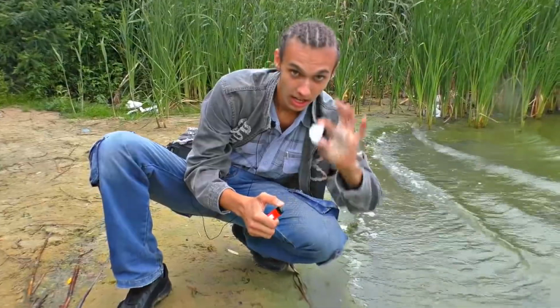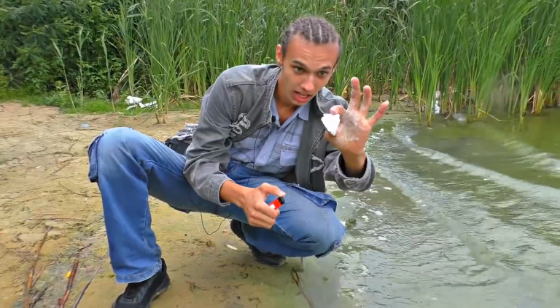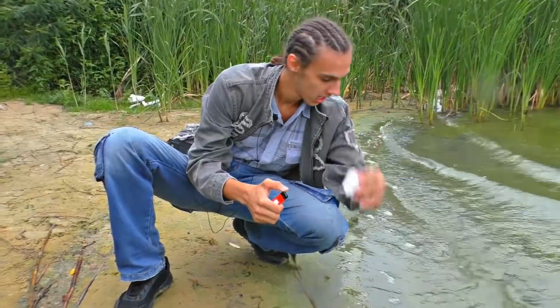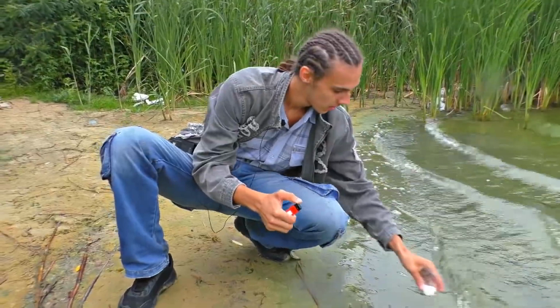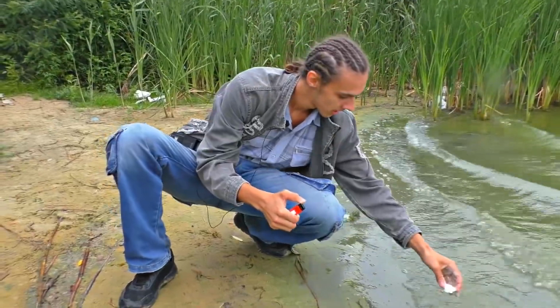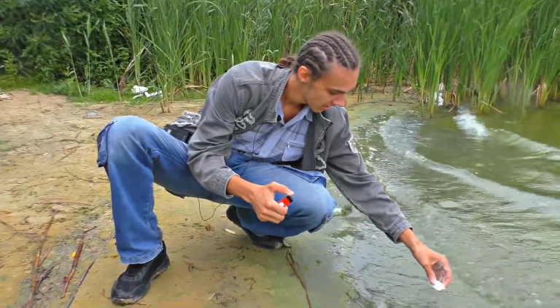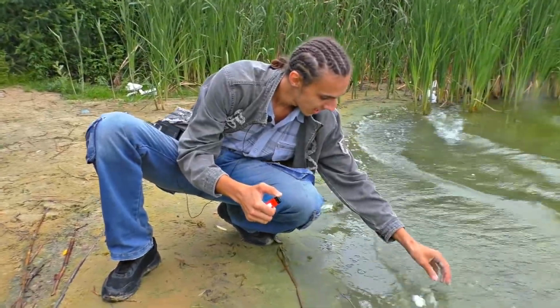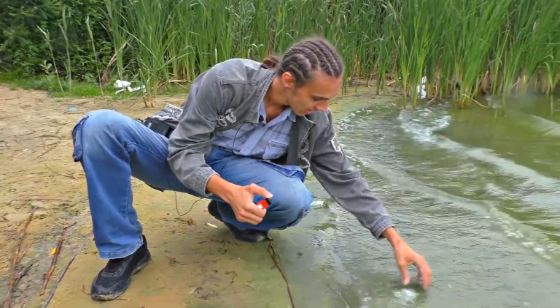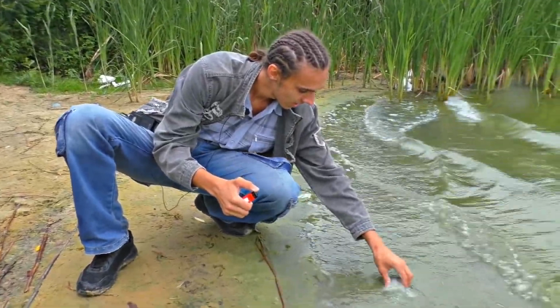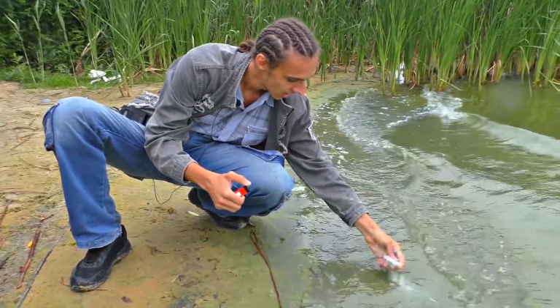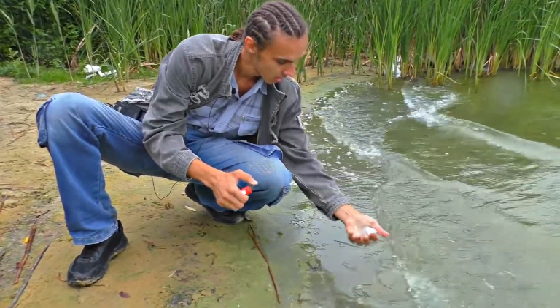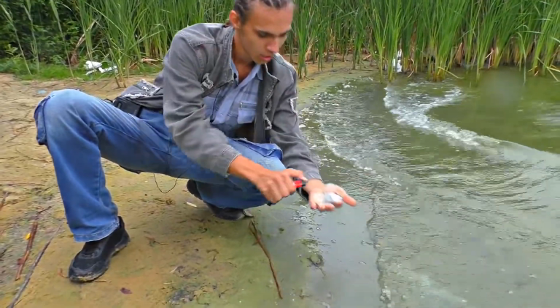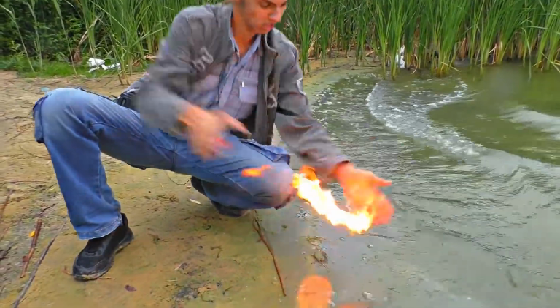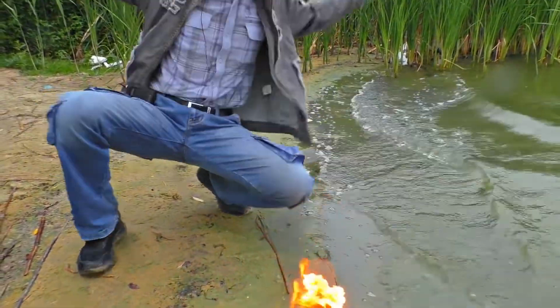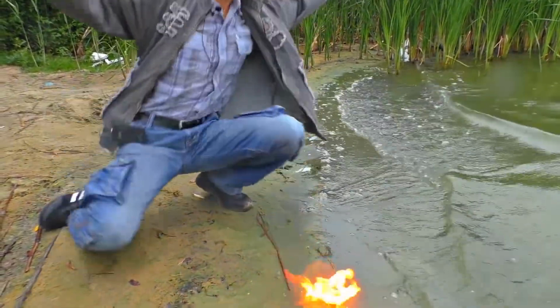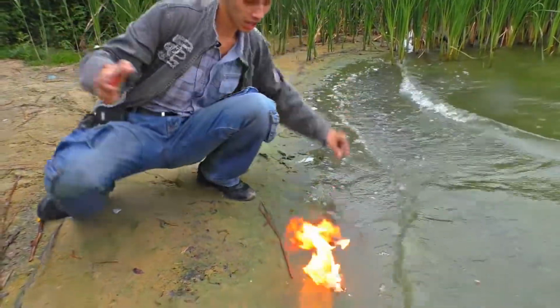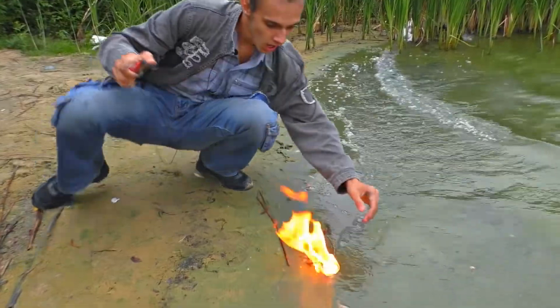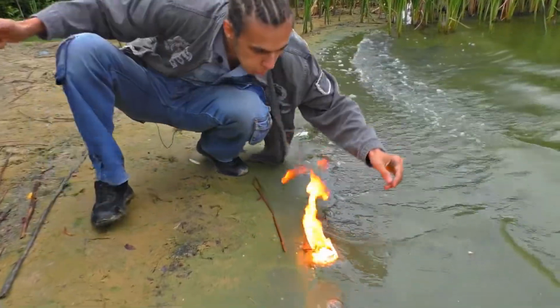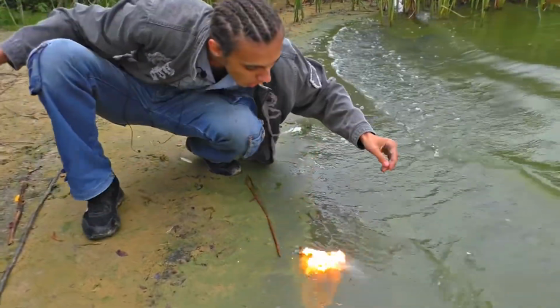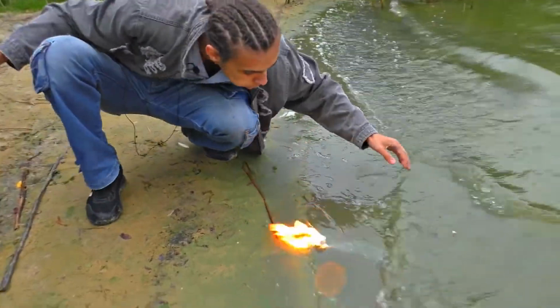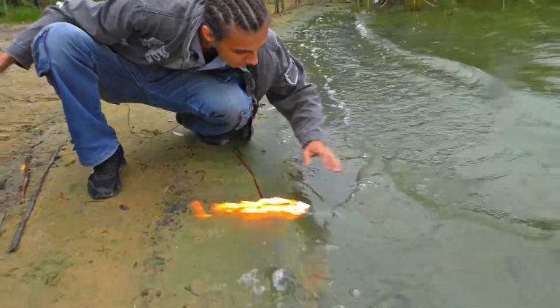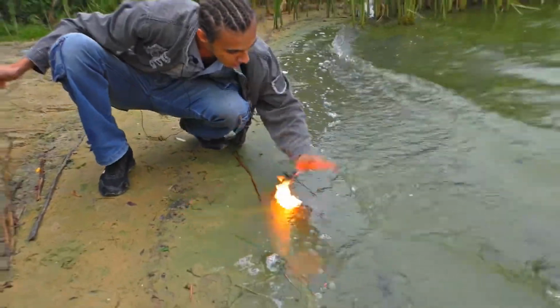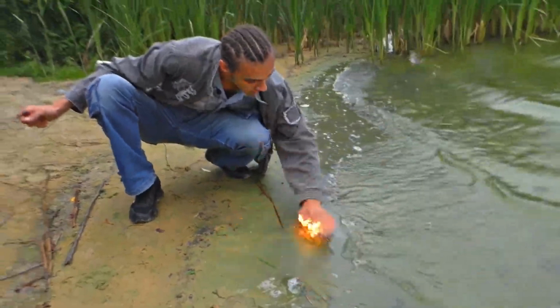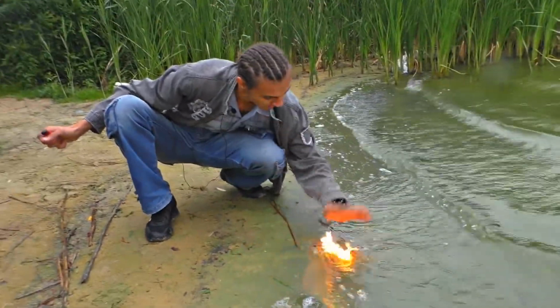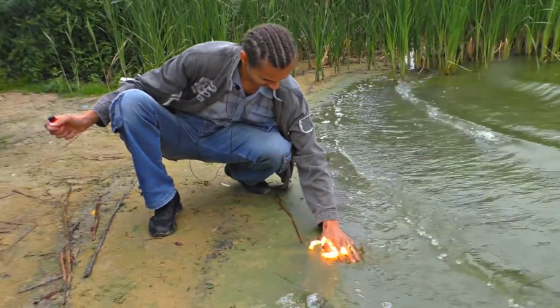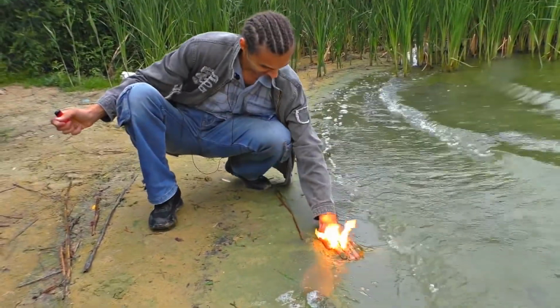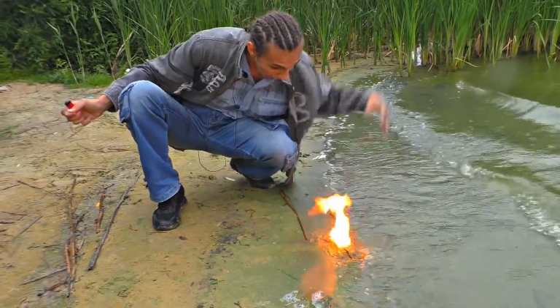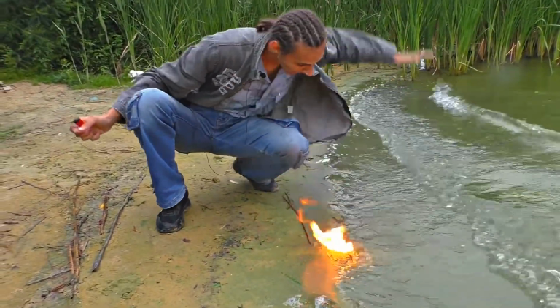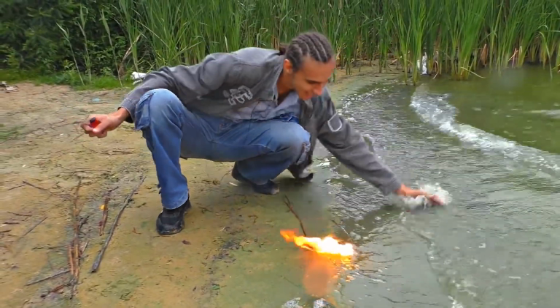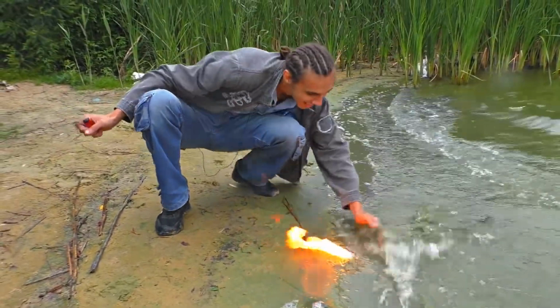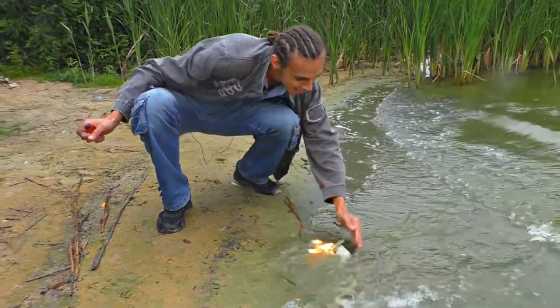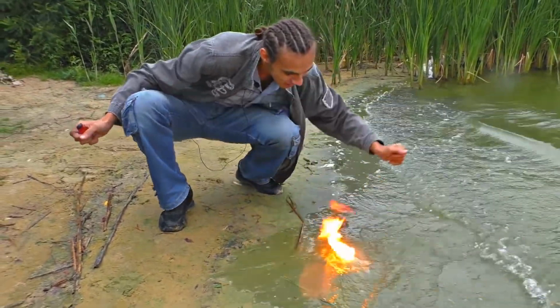Let us light it up. It is a cool thing. Look at how it's burning. Splash it.